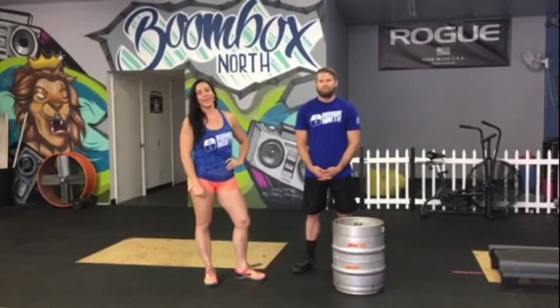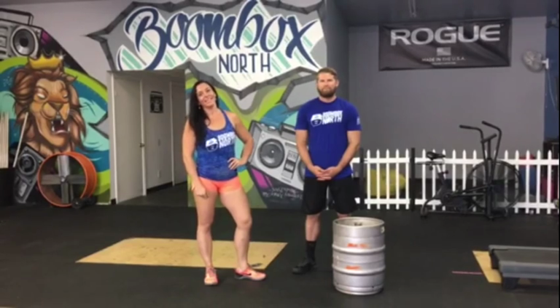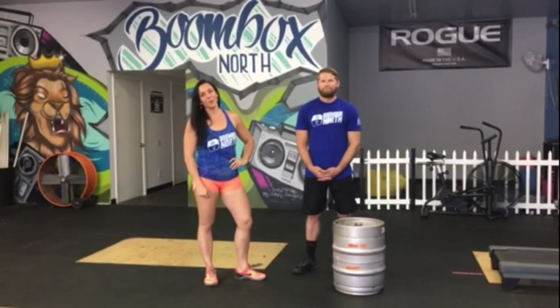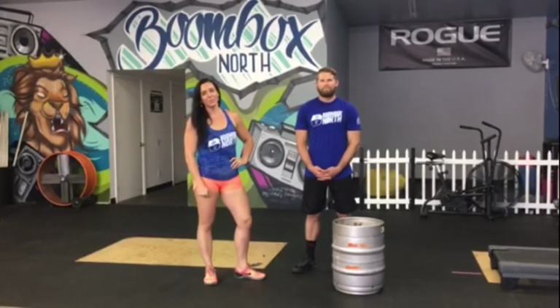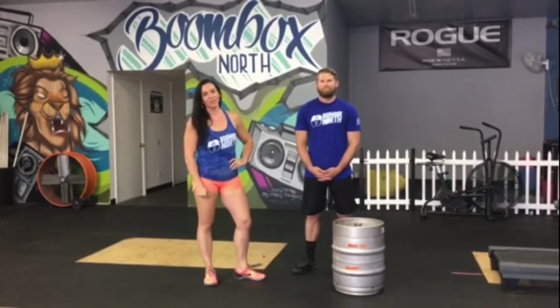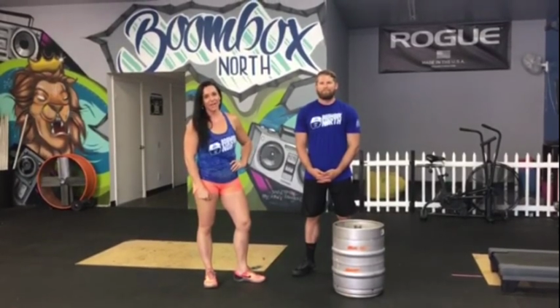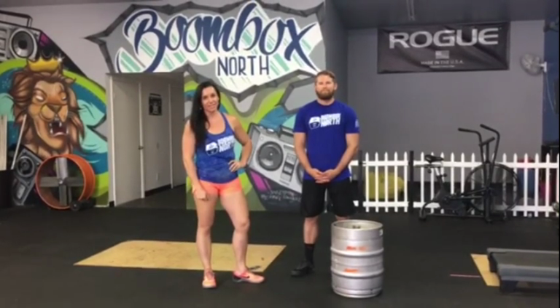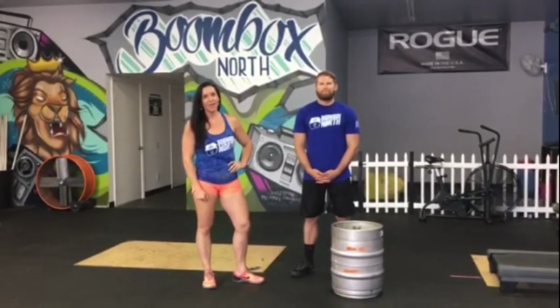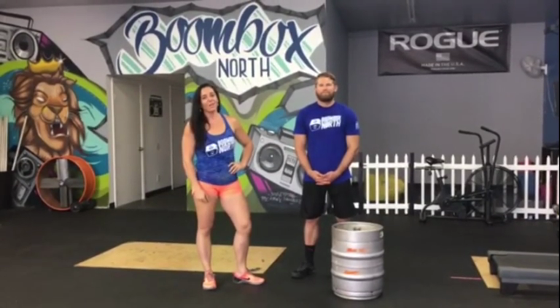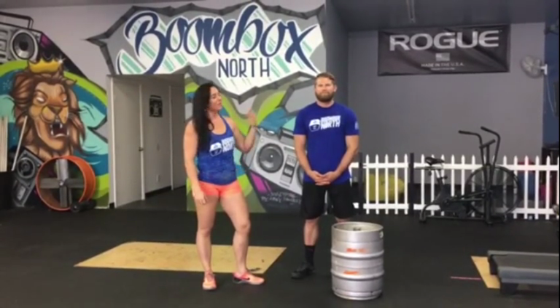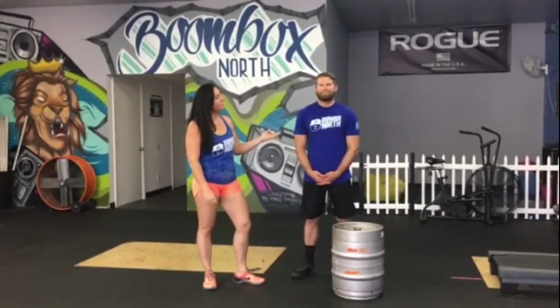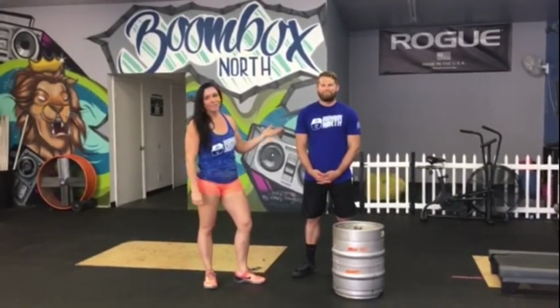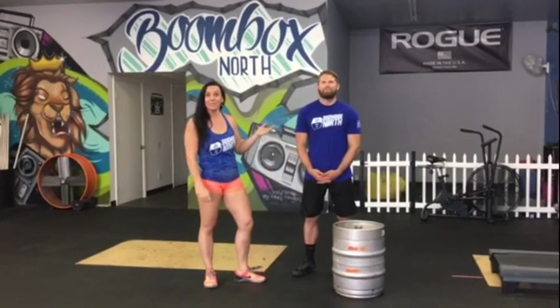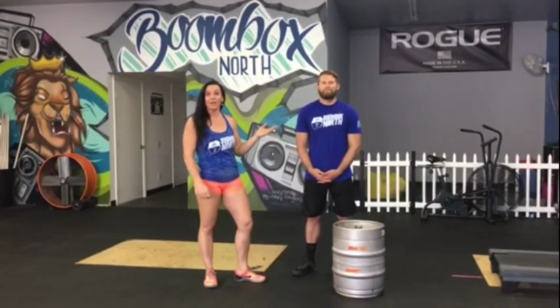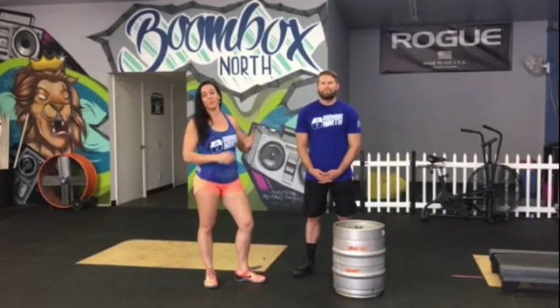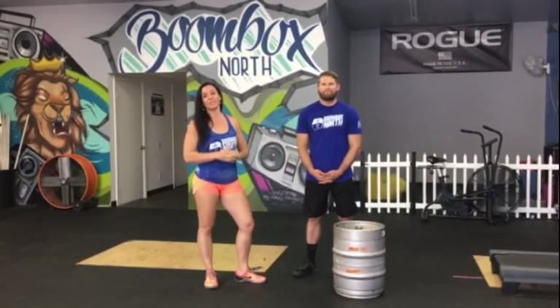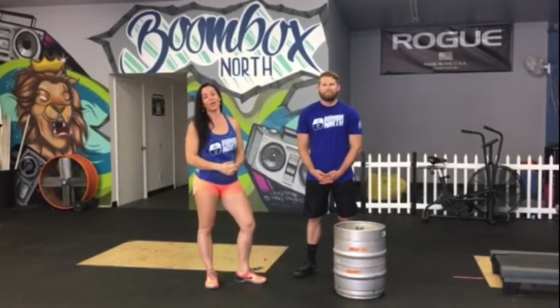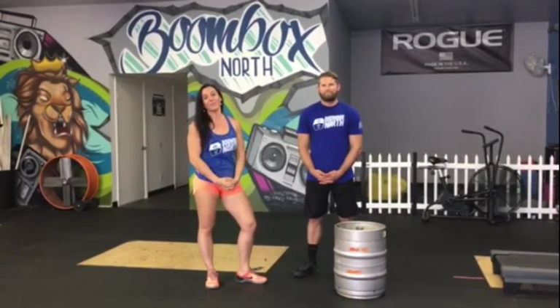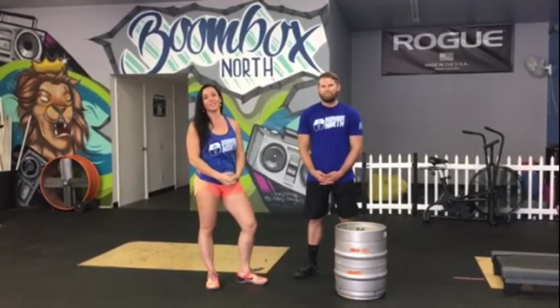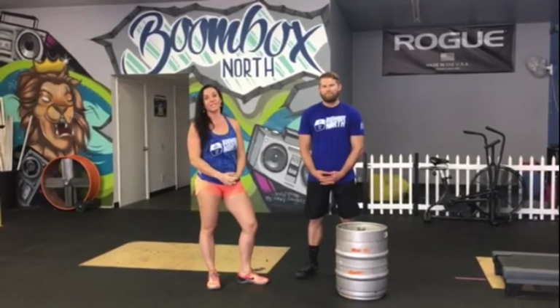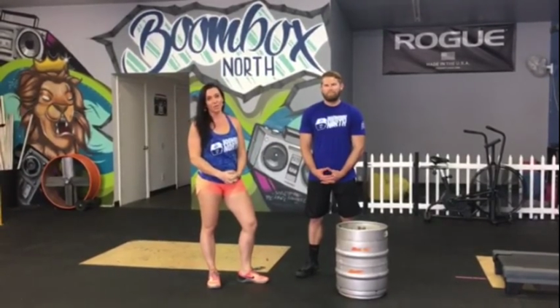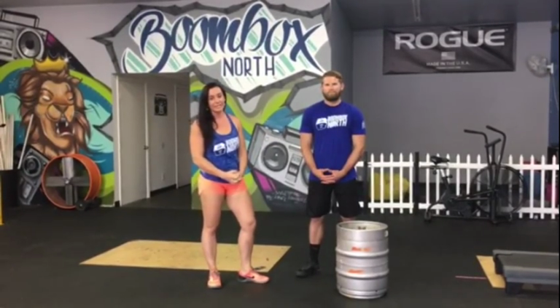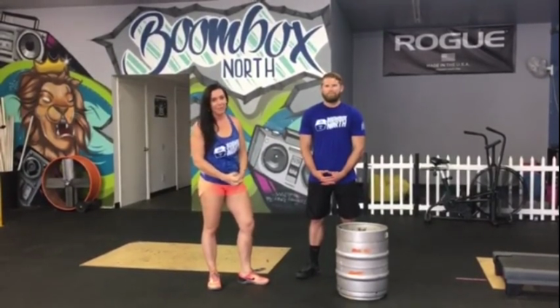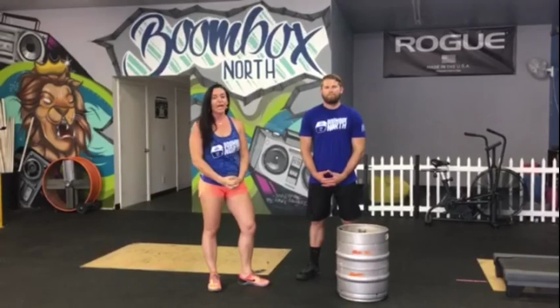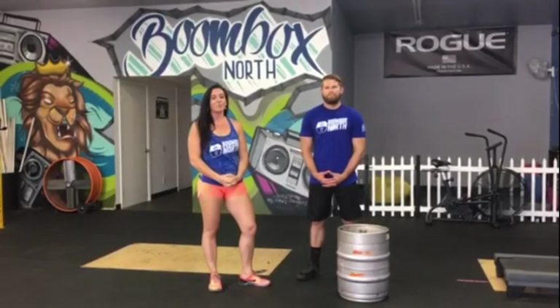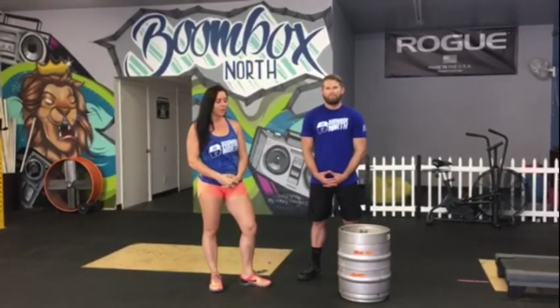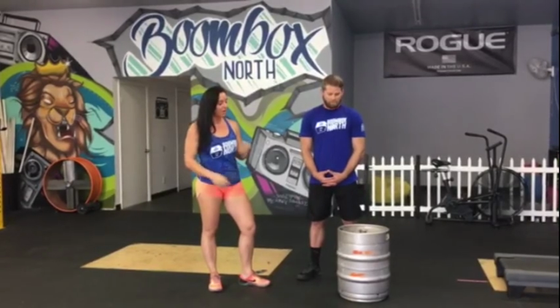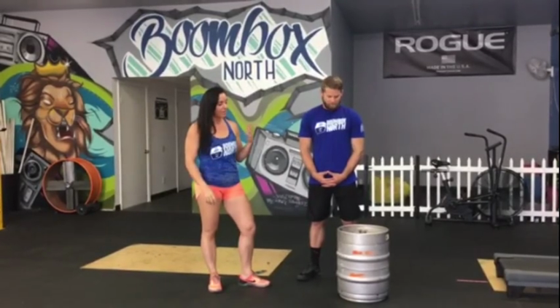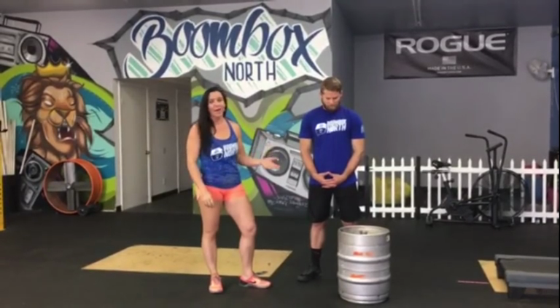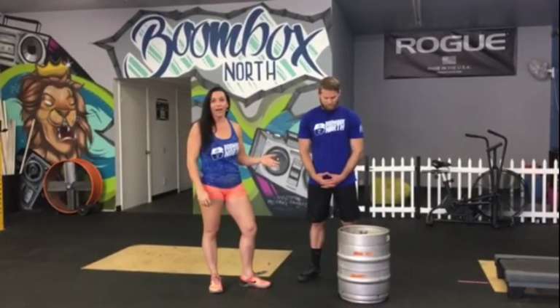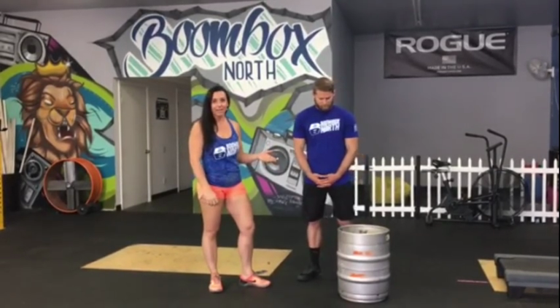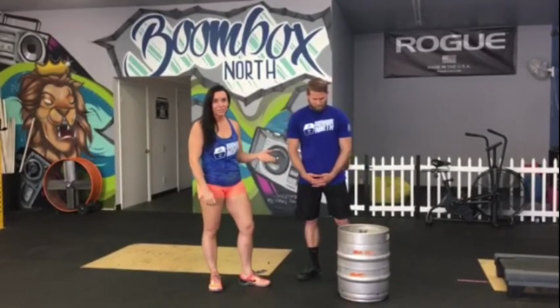Hey guys, it's Britt here at Boombox North in Escondido. I'm here with Coach Nick to demonstrate a movement that you'll be seeing on the Epic Series Elite Course in December. Today we're going to be talking about the back rack keg lunge.